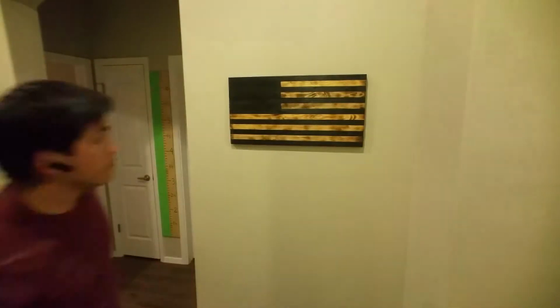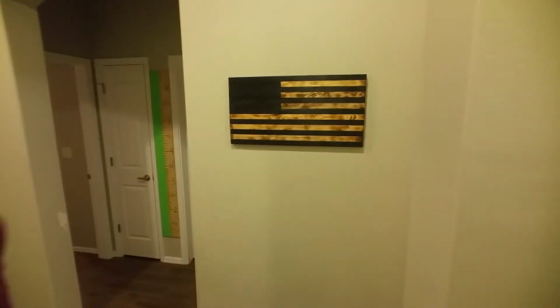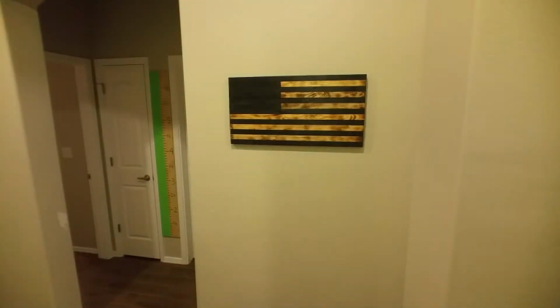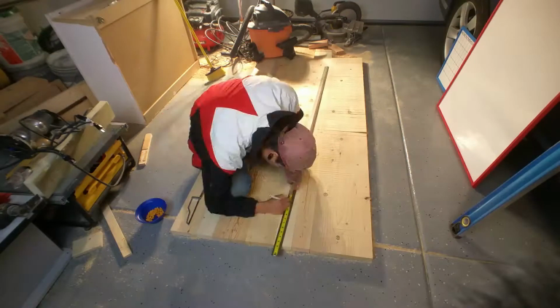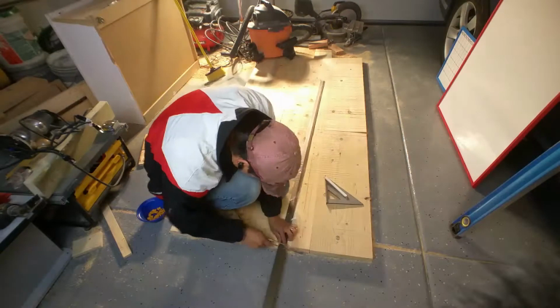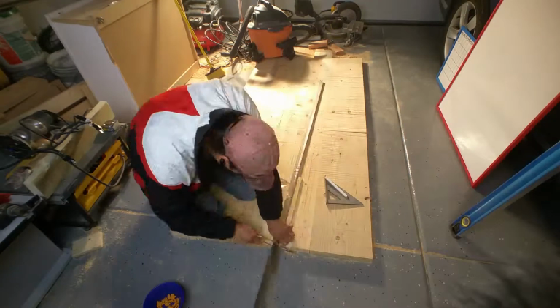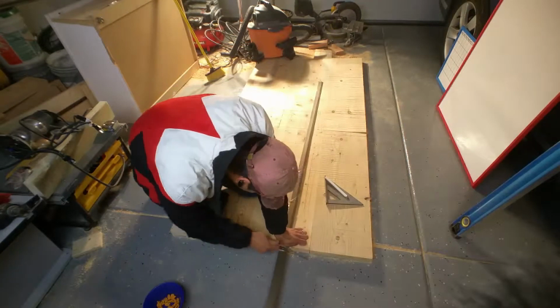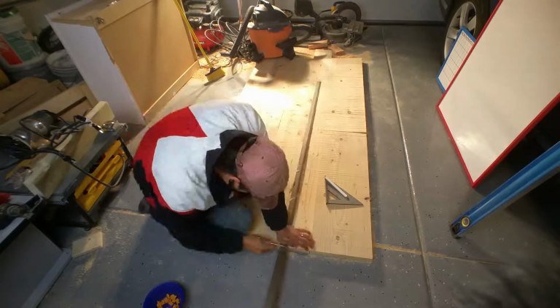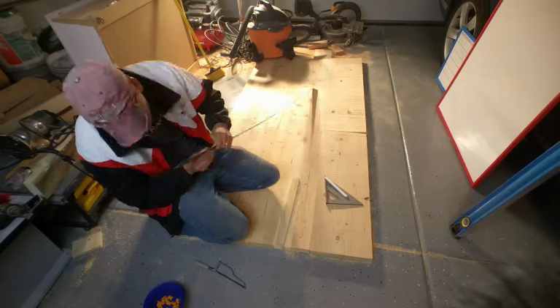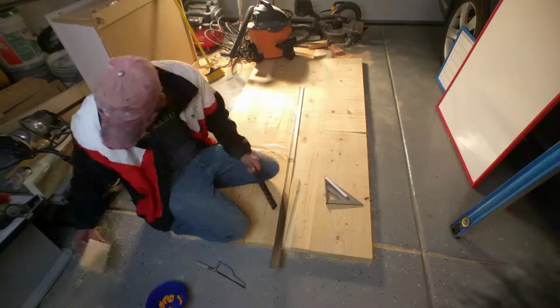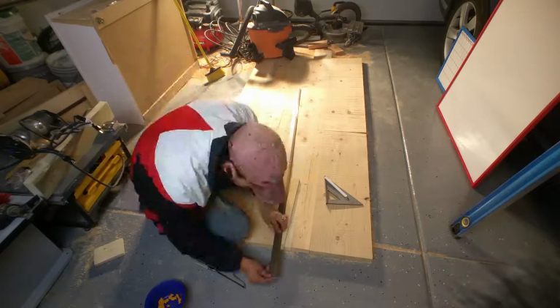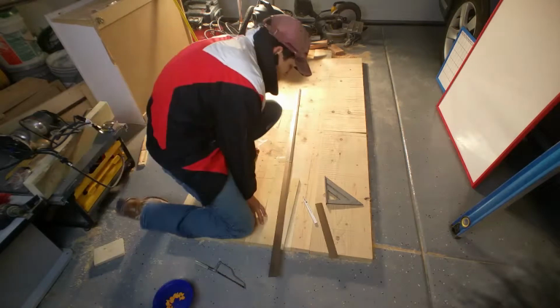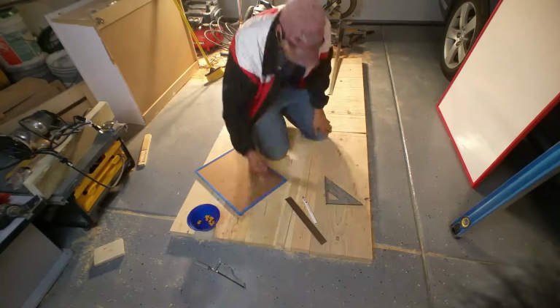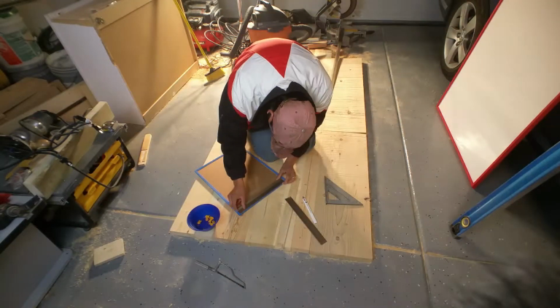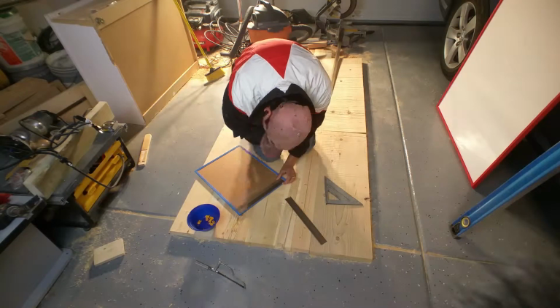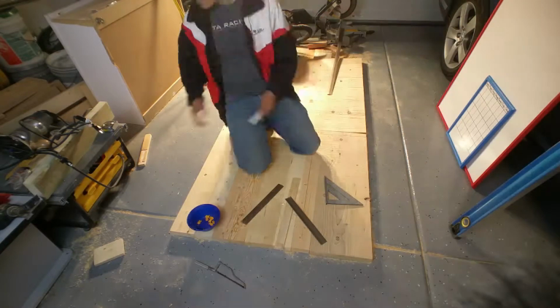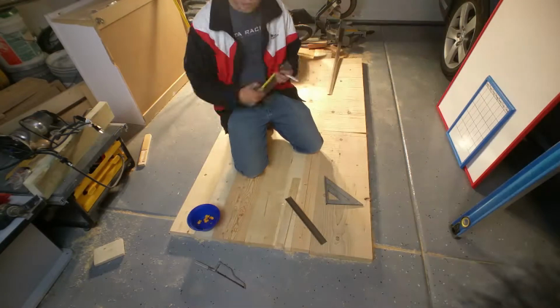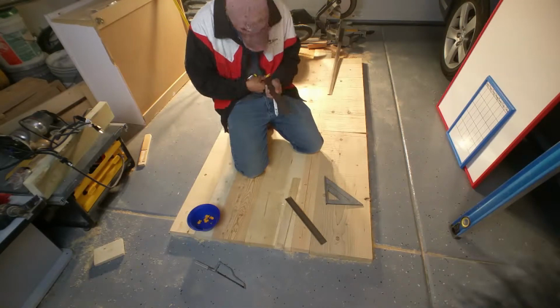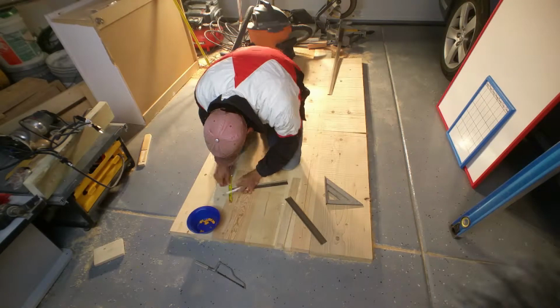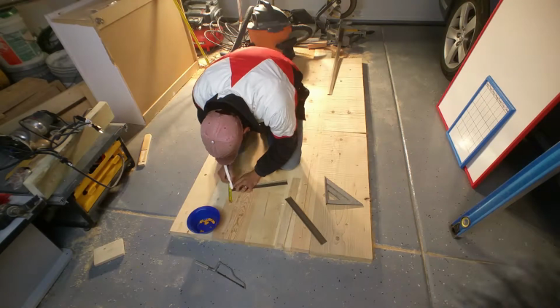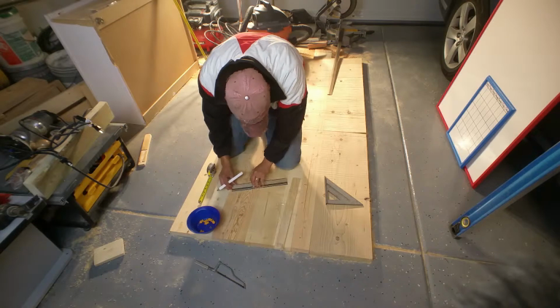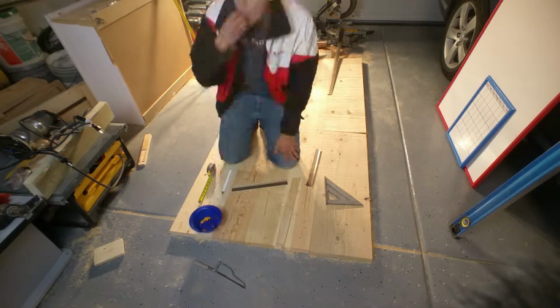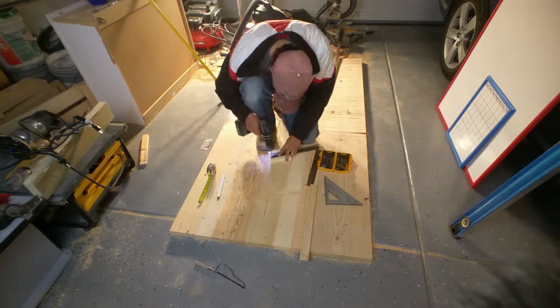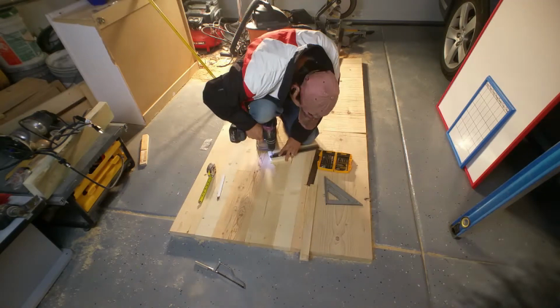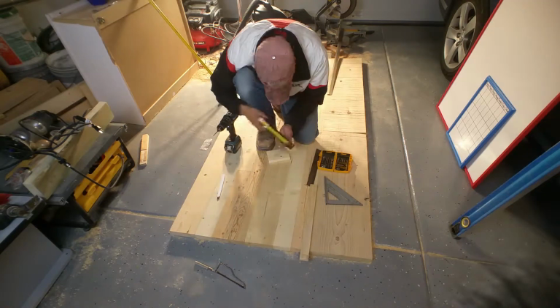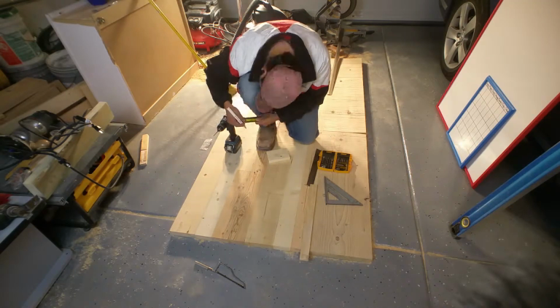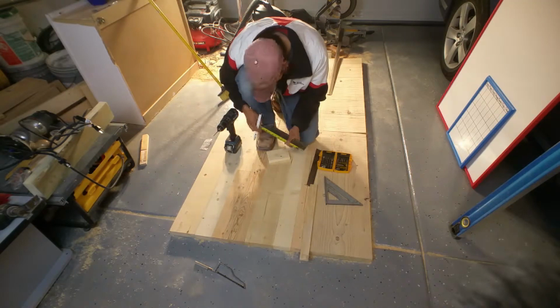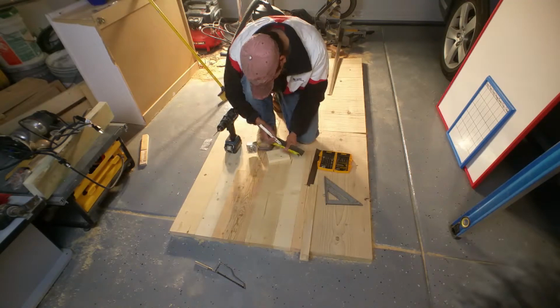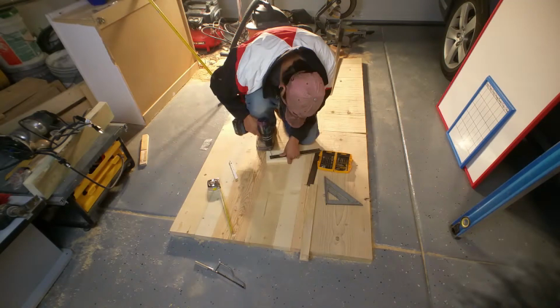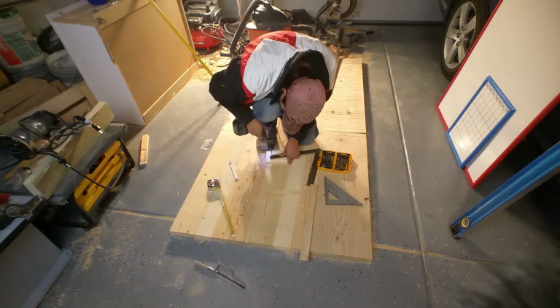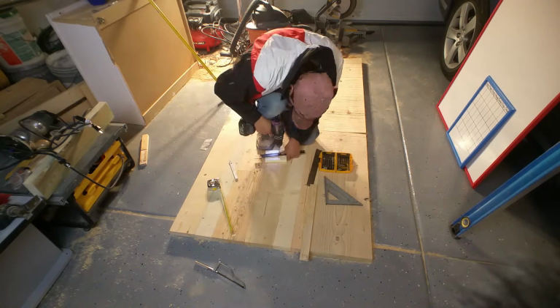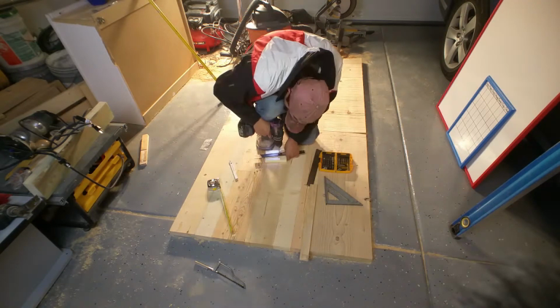As always you'll find links in the description to tools and products that I used in this video. I actually did find some transition strip on Amazon for about half the price you'll get it at the hardware store, so this will really save a lot of money if you decide to make your own instead of buying brackets pre-made.